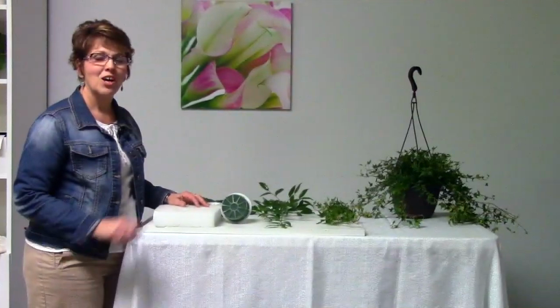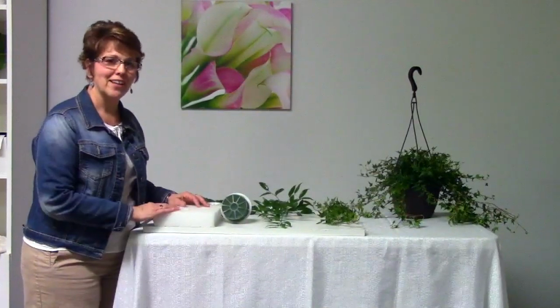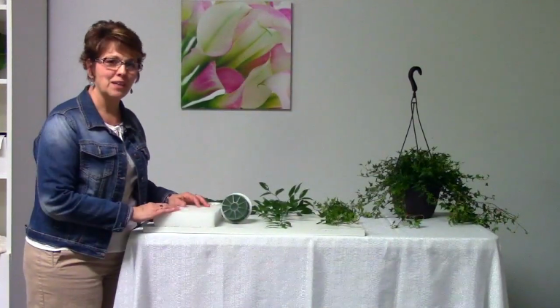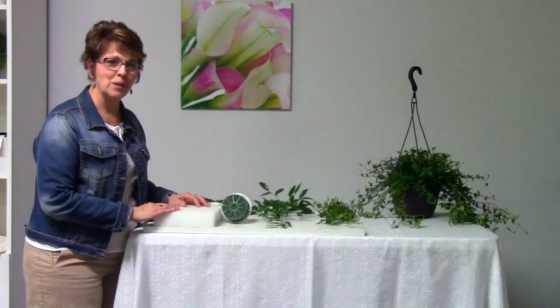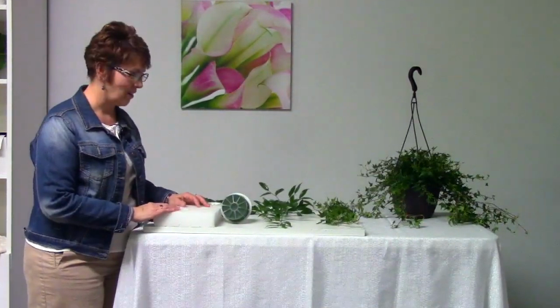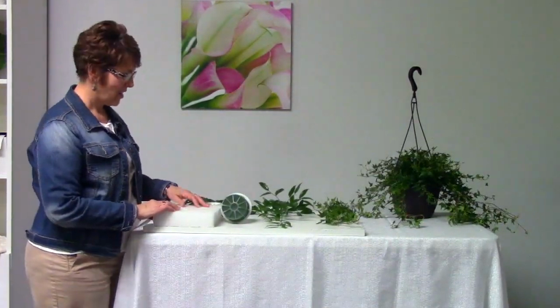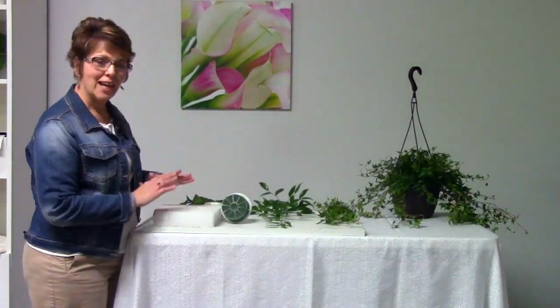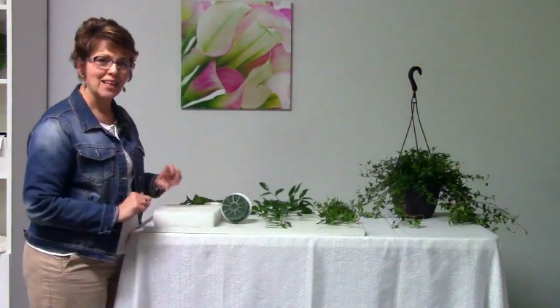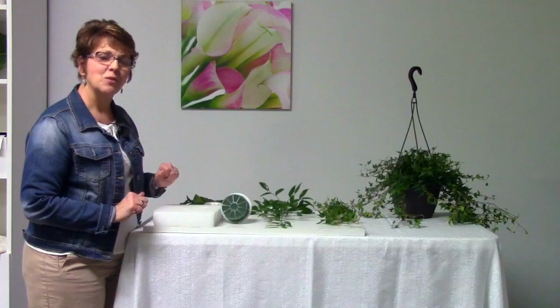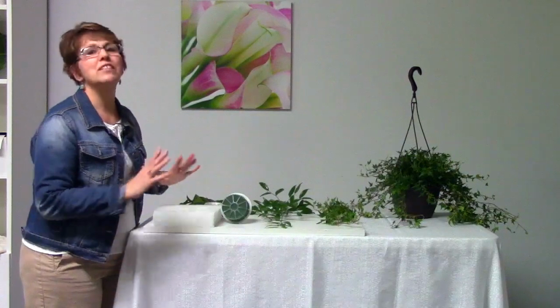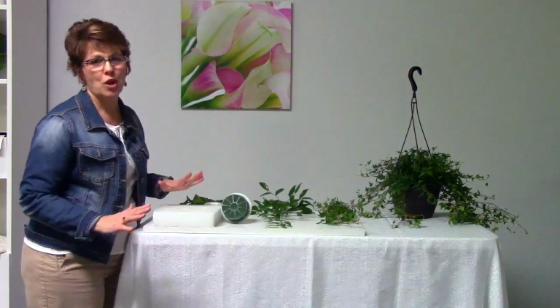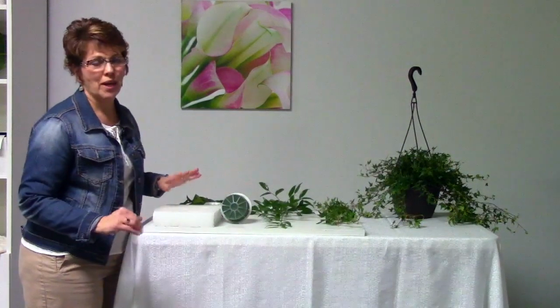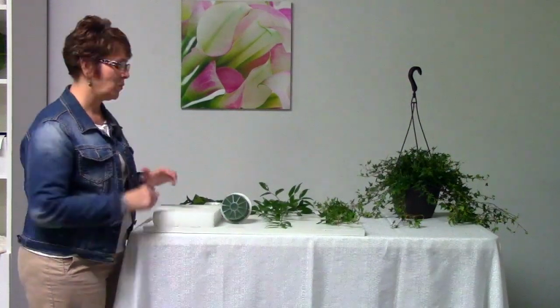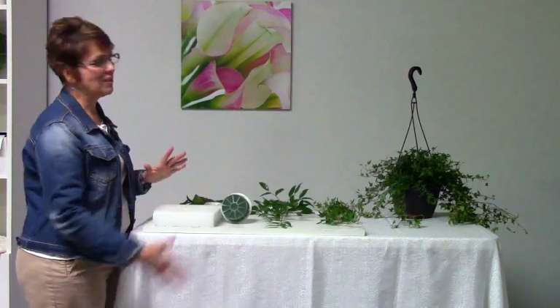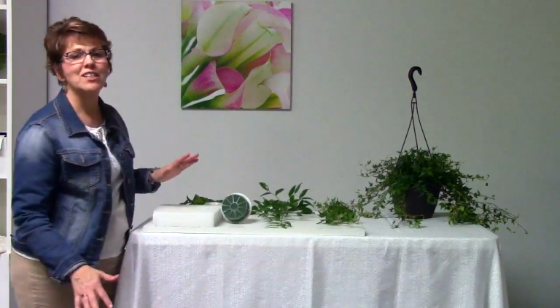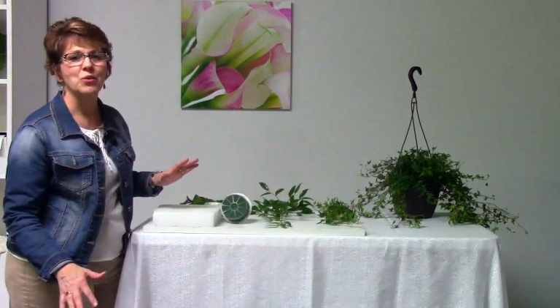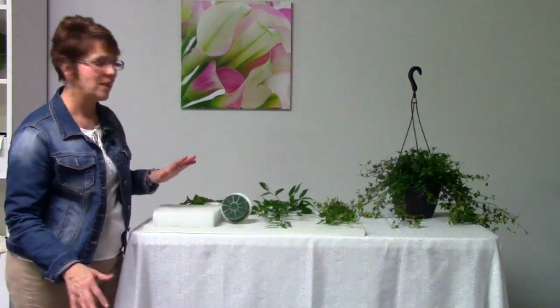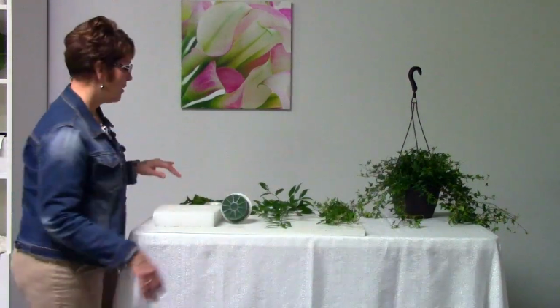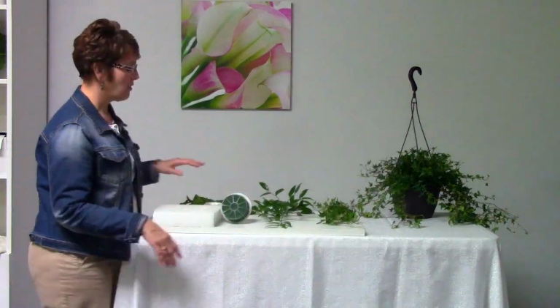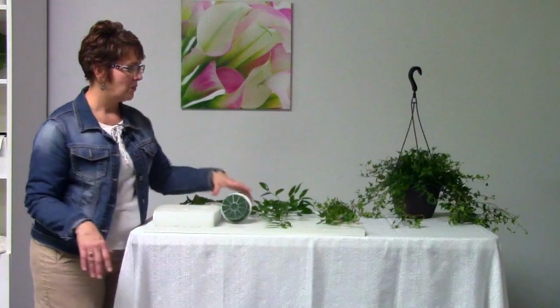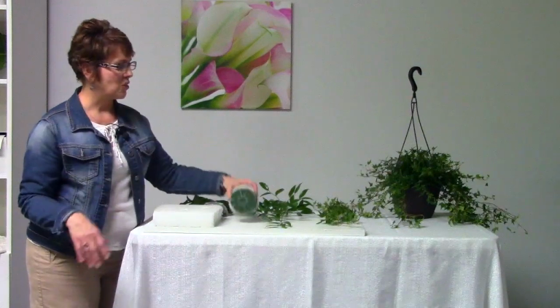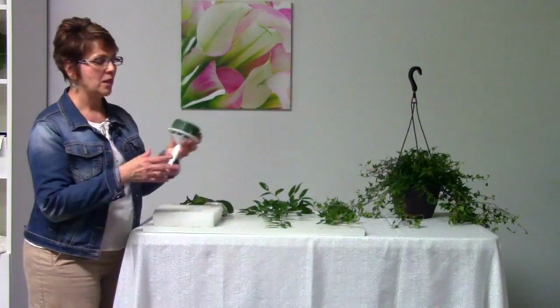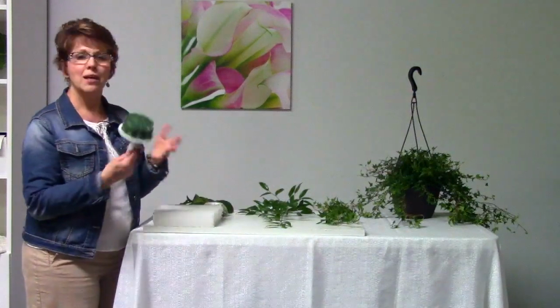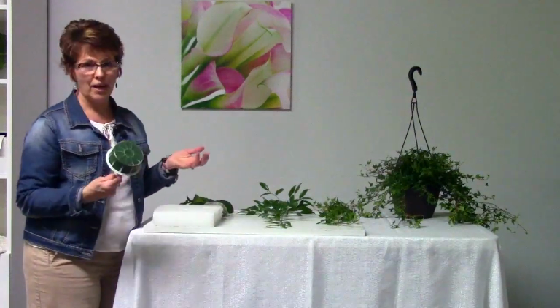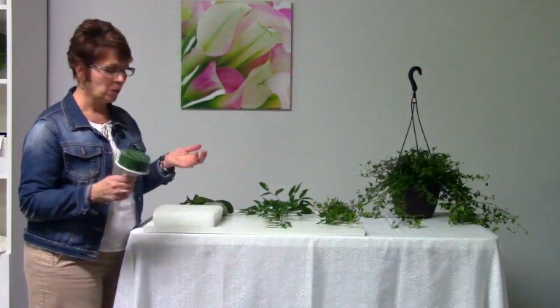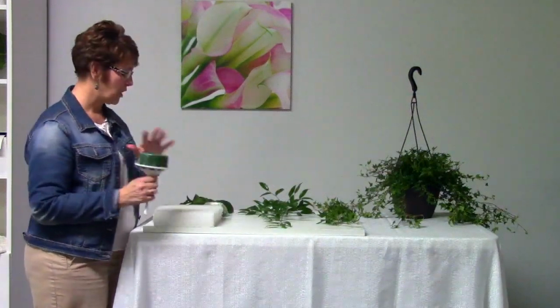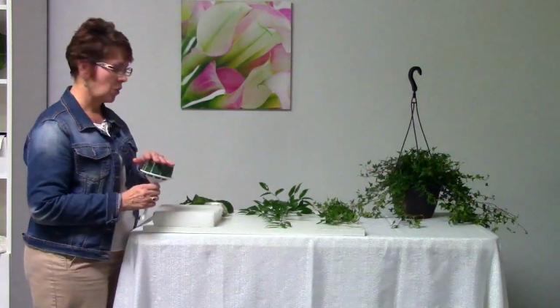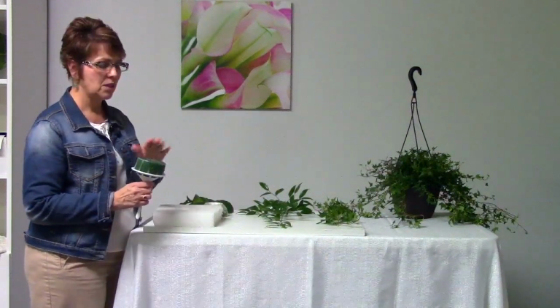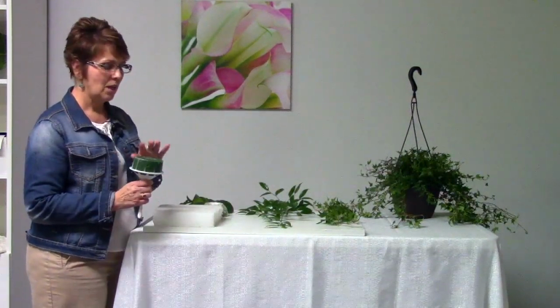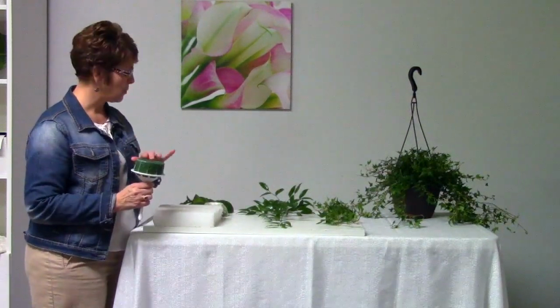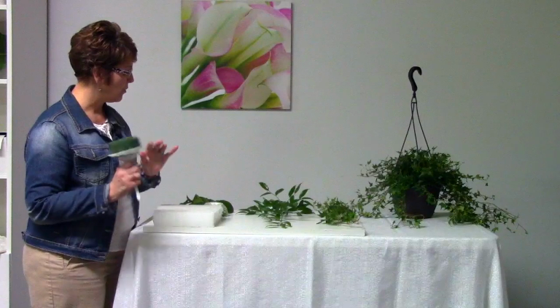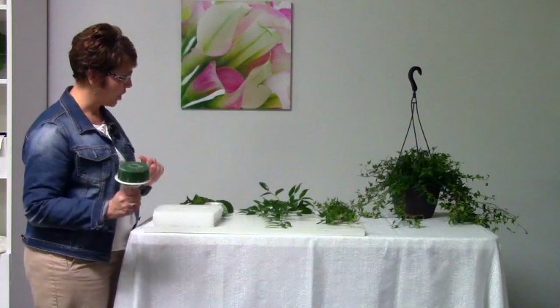Let's begin building our cascading — well, more of a teardrop bouquet — but it will have some cascading greenery. First of all, we're going to start with a bouquet holder which I've soaked, and it's prepared and ready to go.